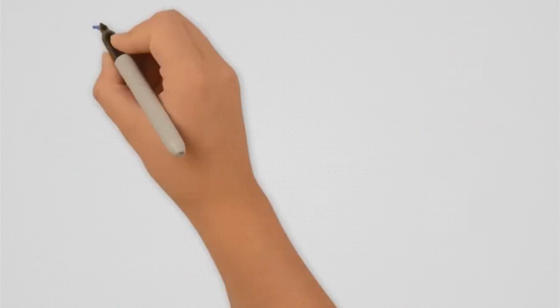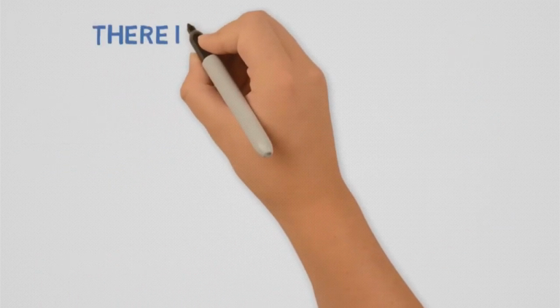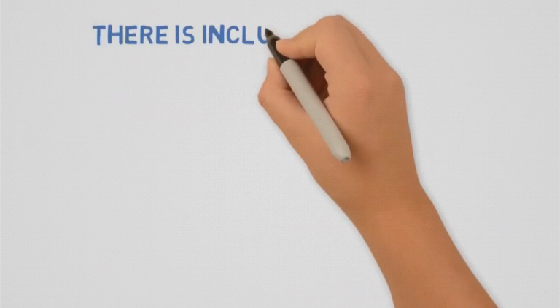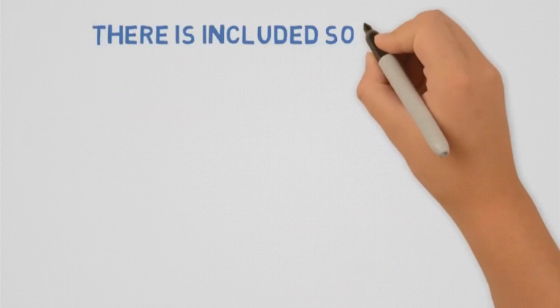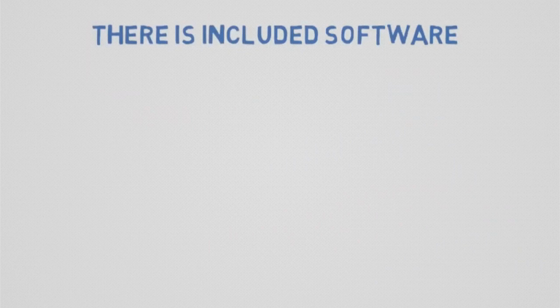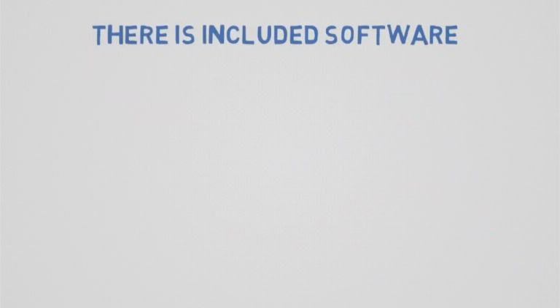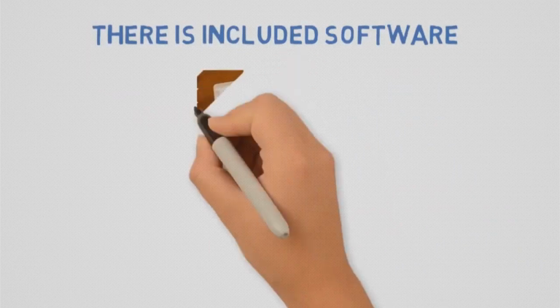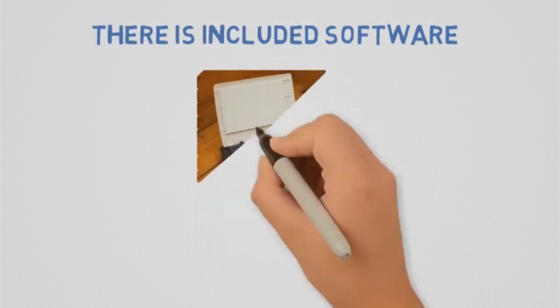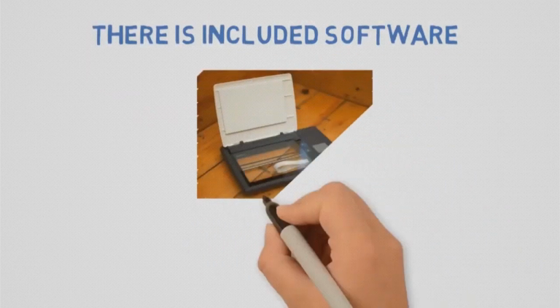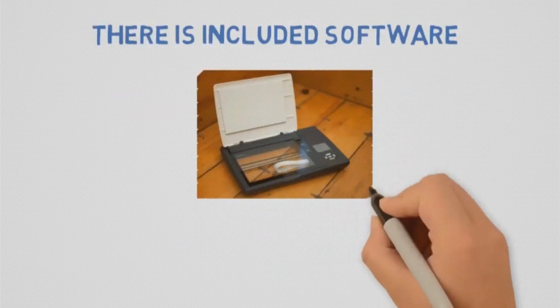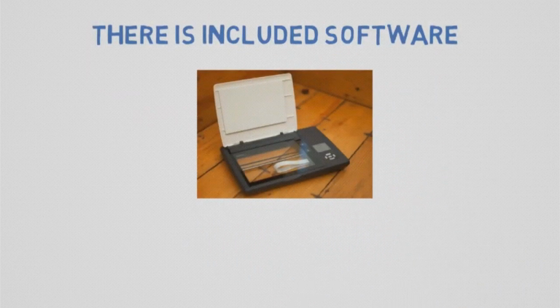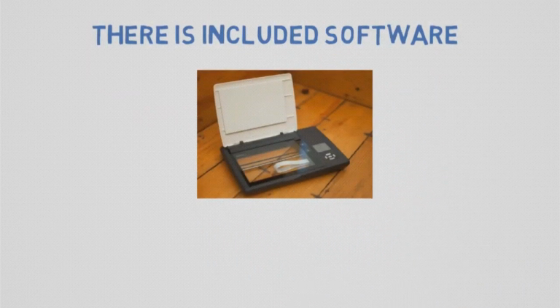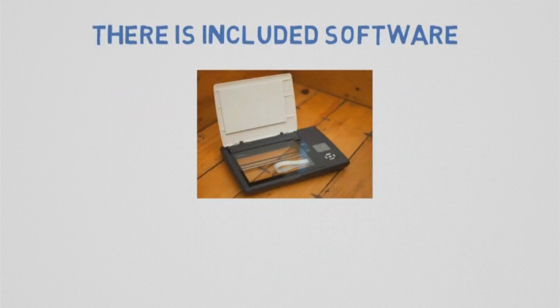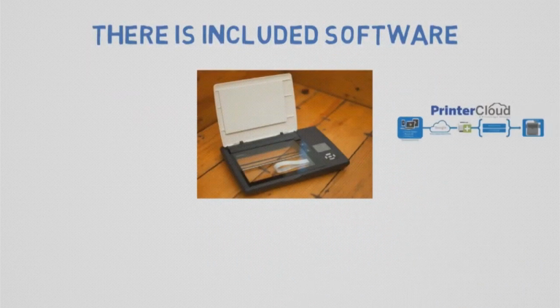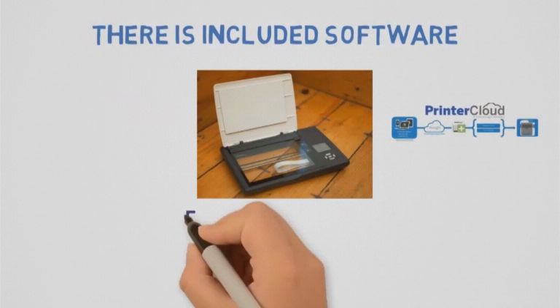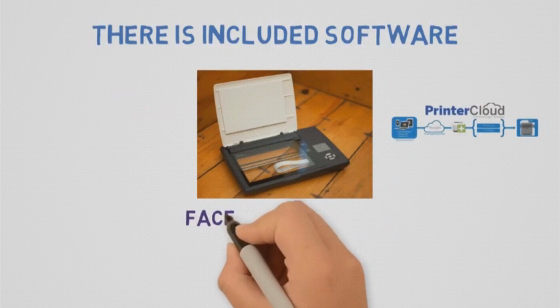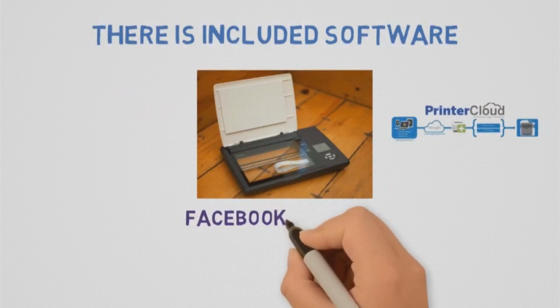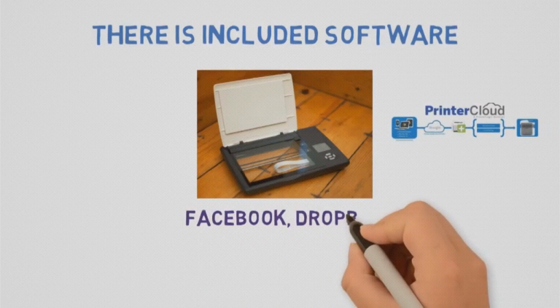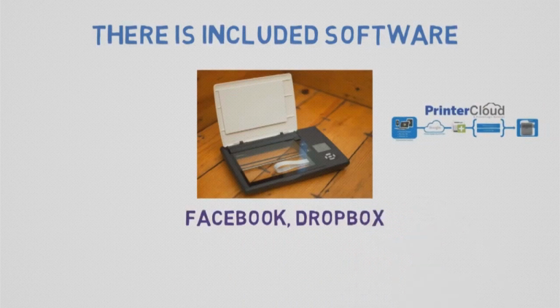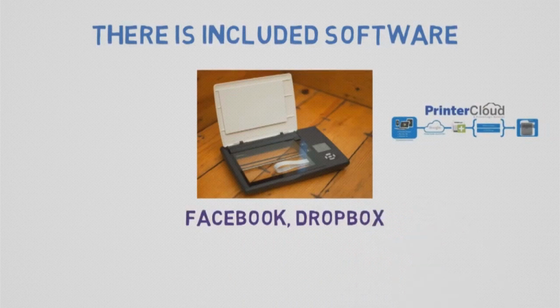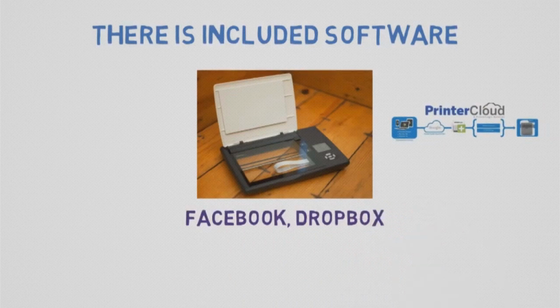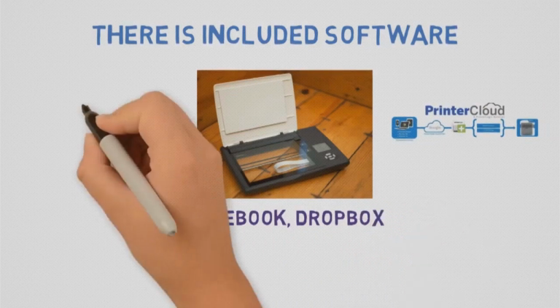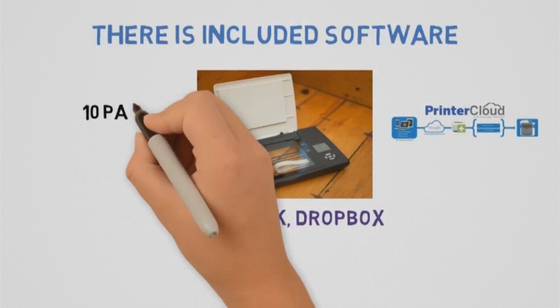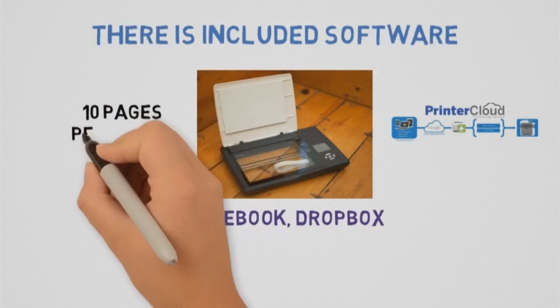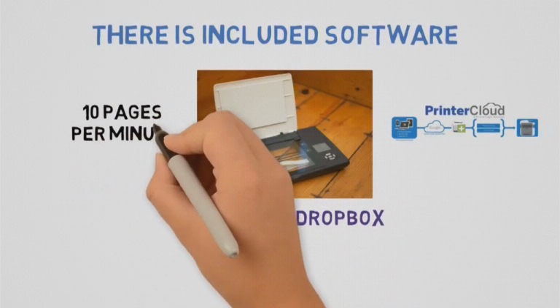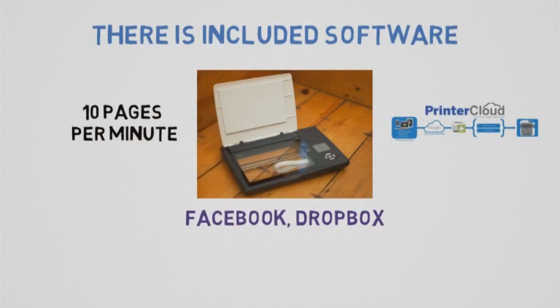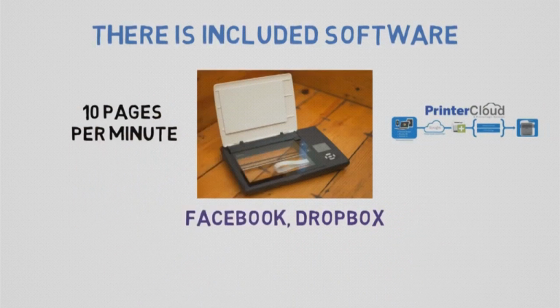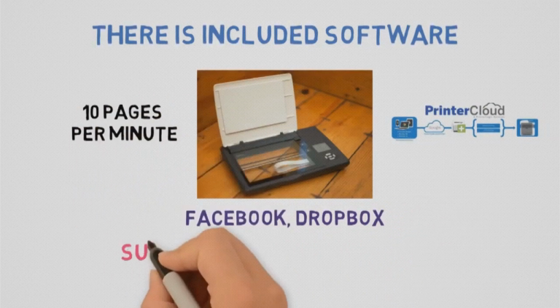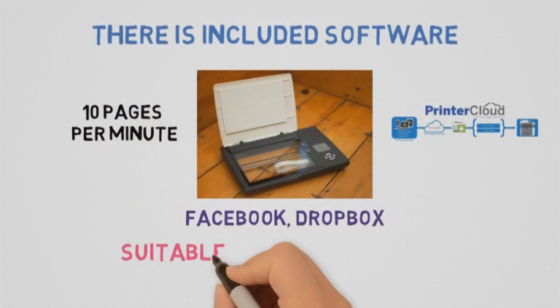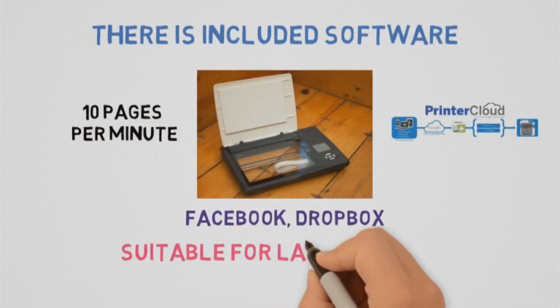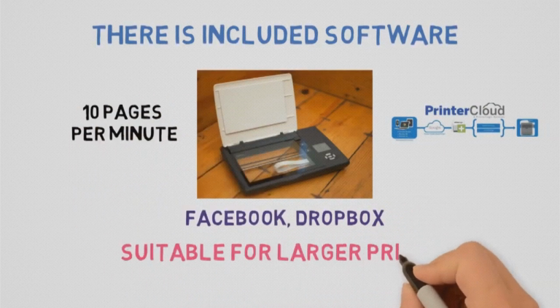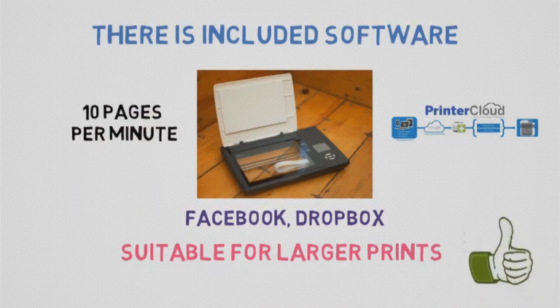There is included software which helps you organize your scans and import them directly to cloud services — and not only the cloud, but Facebook, Dropbox, etc. It scans everything fast, with speeds of up to 10 pages per minute at 600 dpi, and is suitable for even large prints.